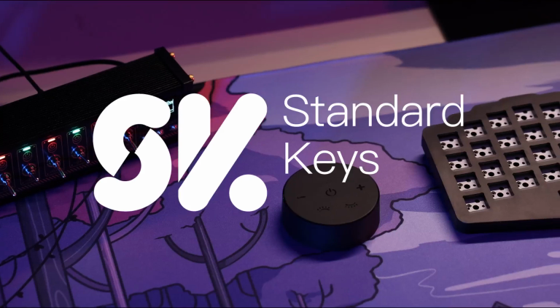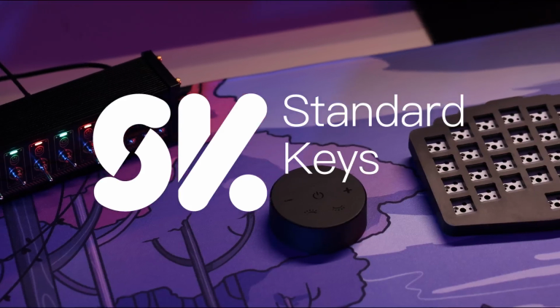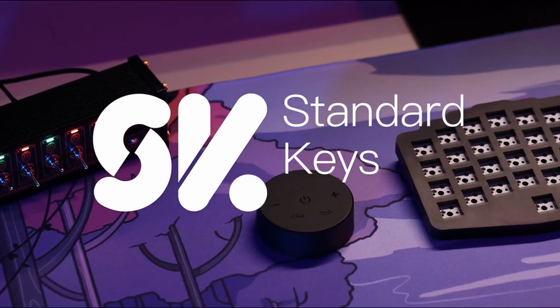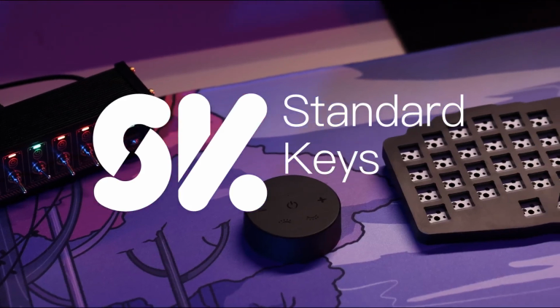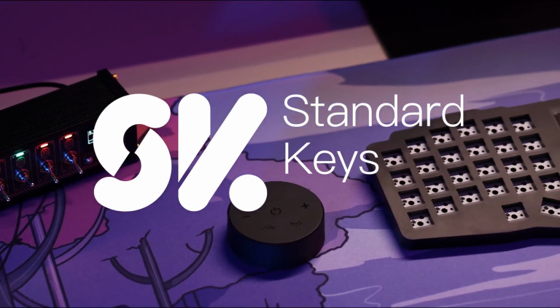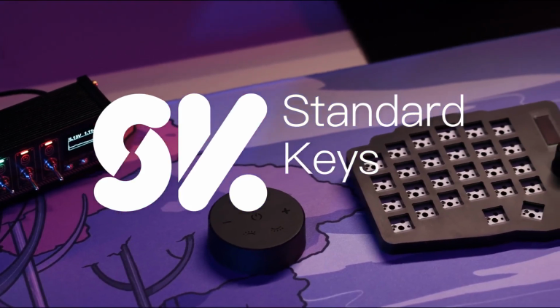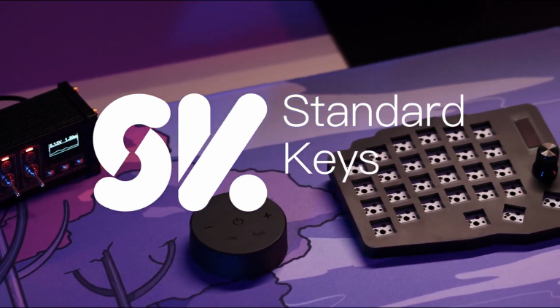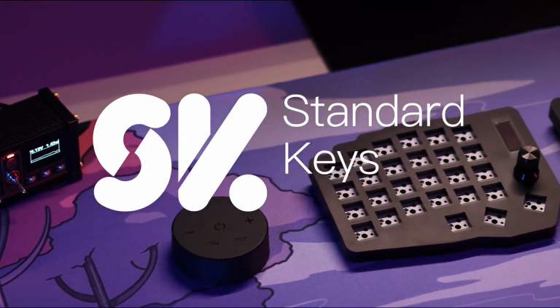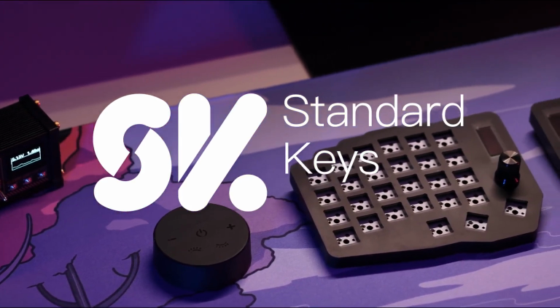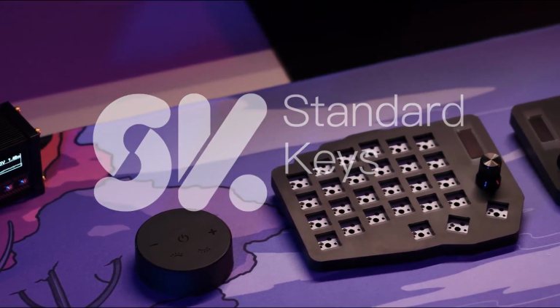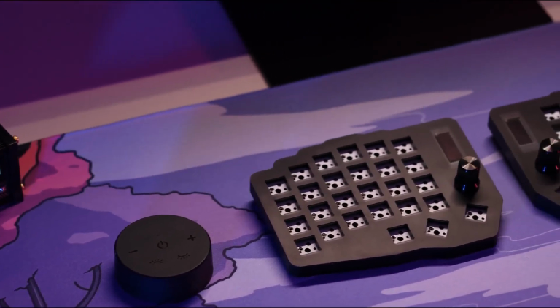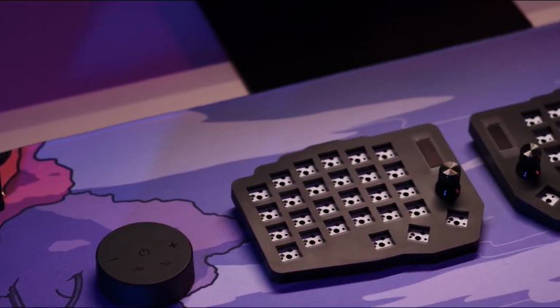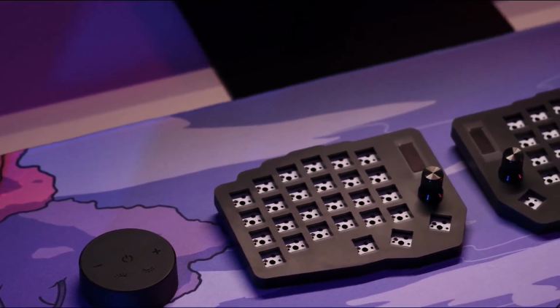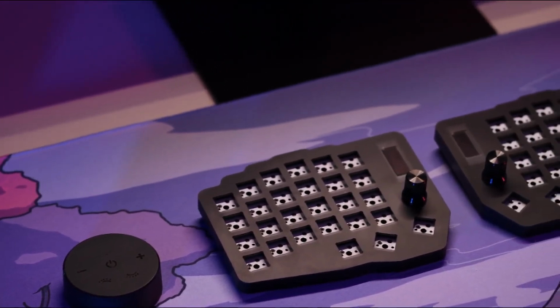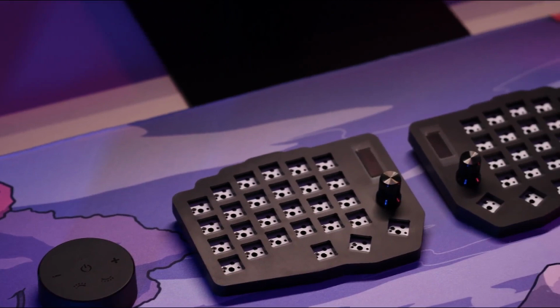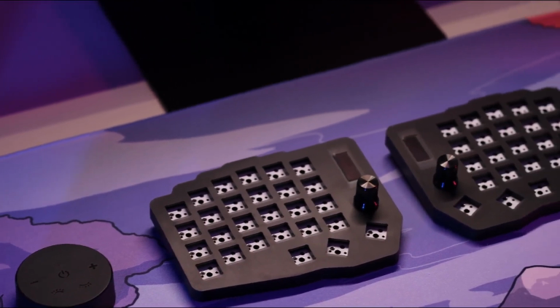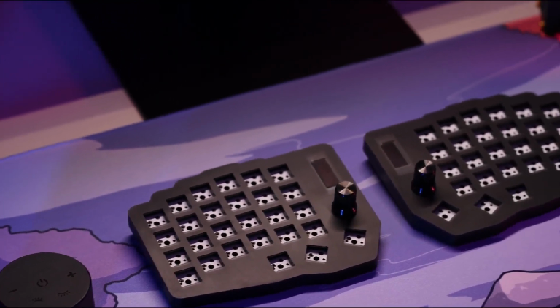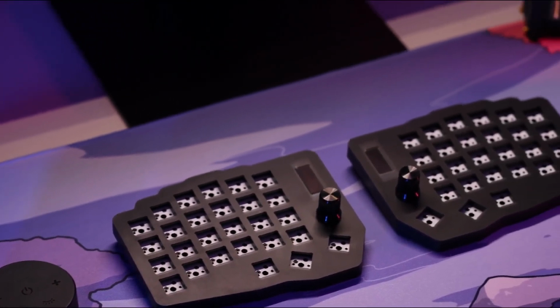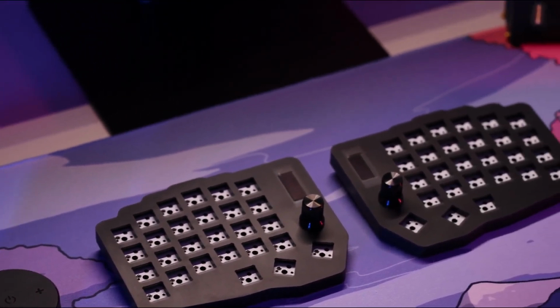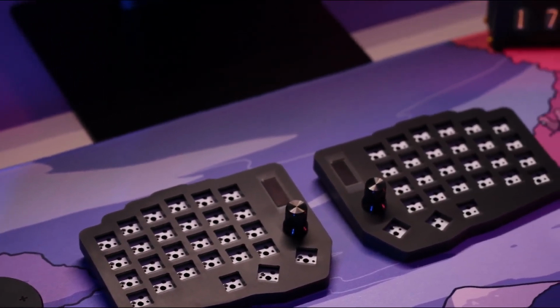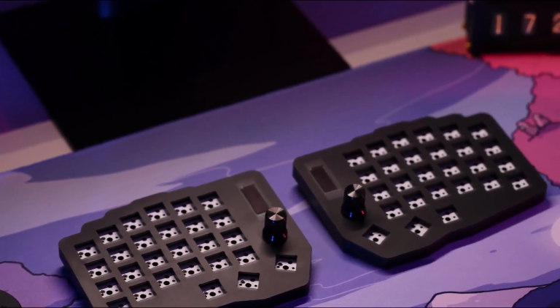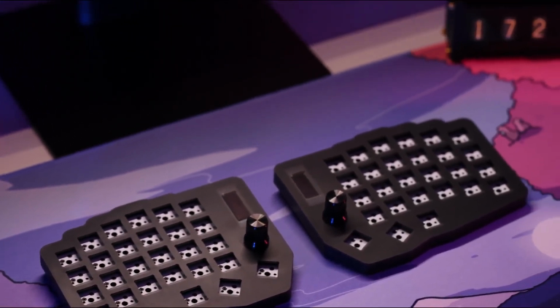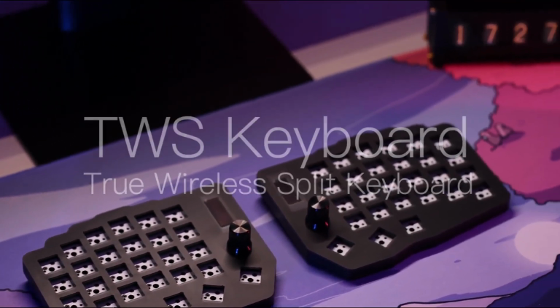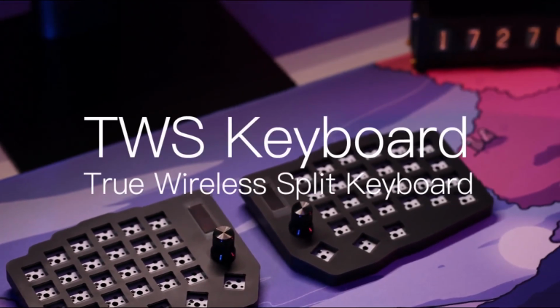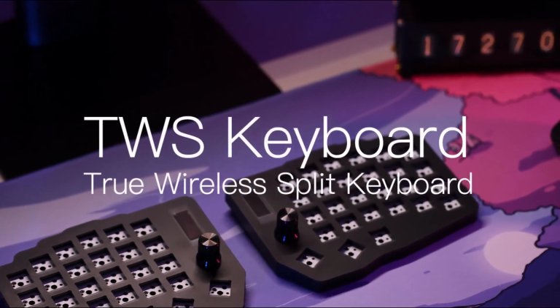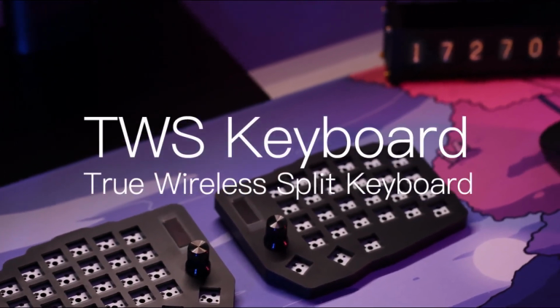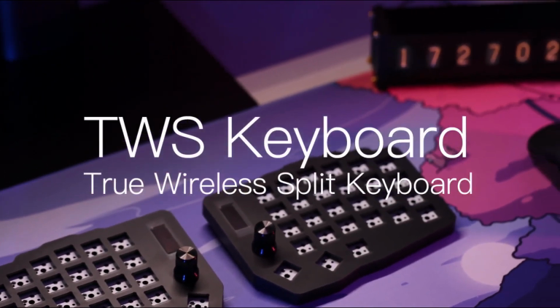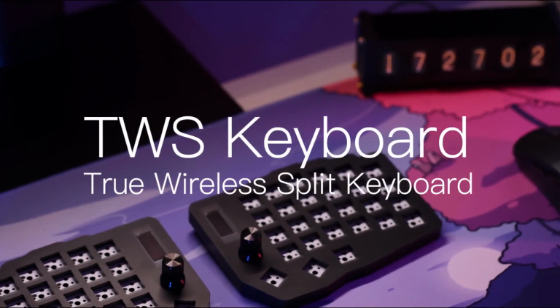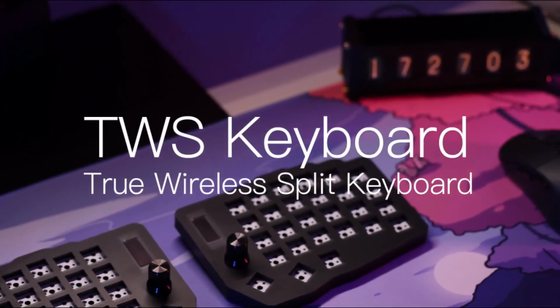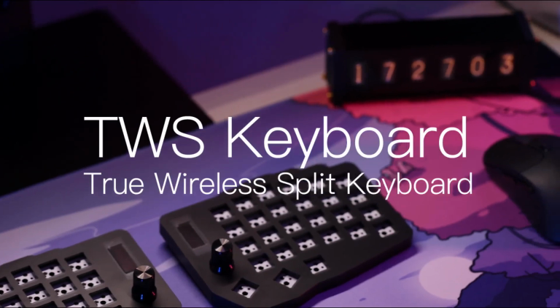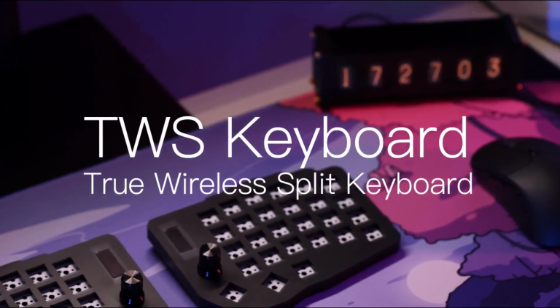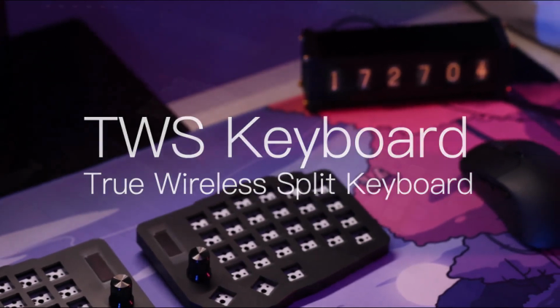In a world where technology is constantly evolving, it's time for the traditional keyboard to catch up. Introducing the TWS Keyboard — the true wireless split keyboard.